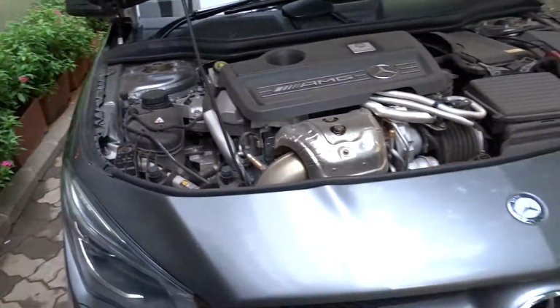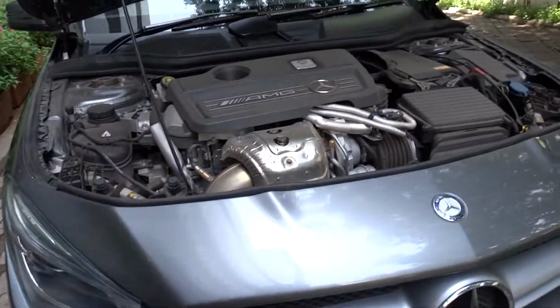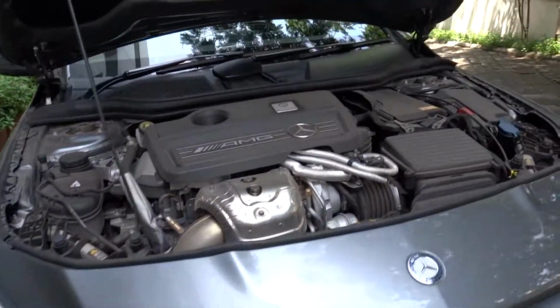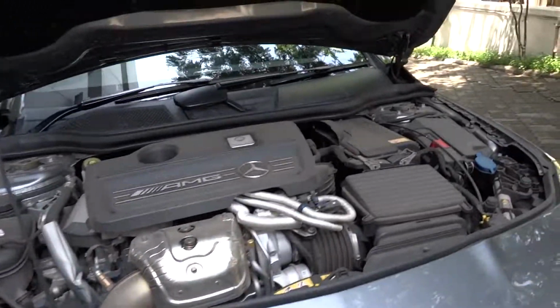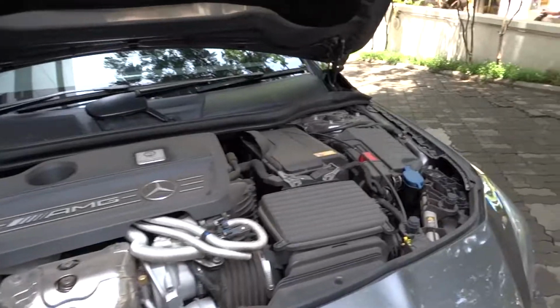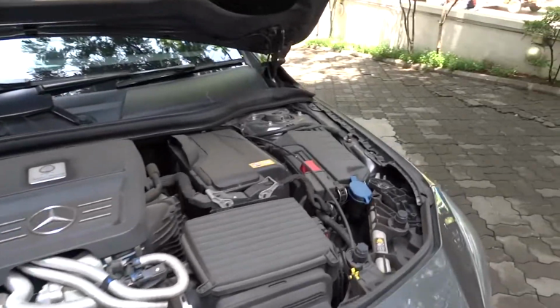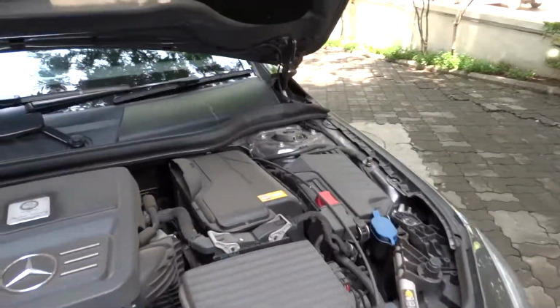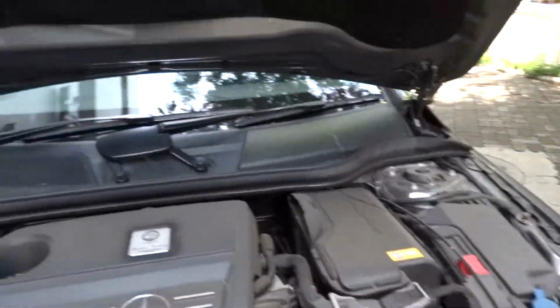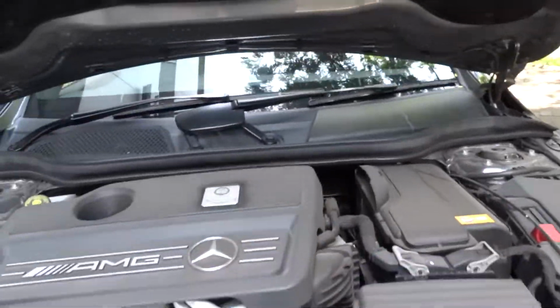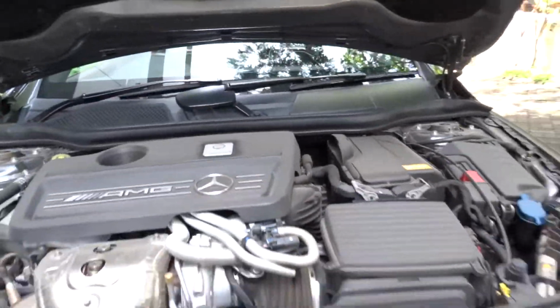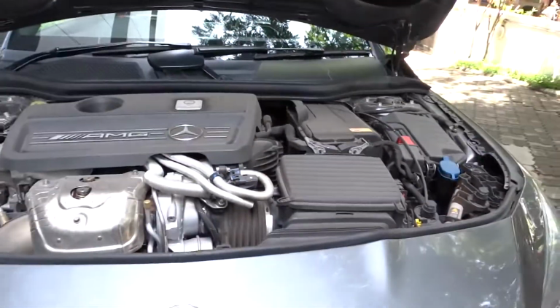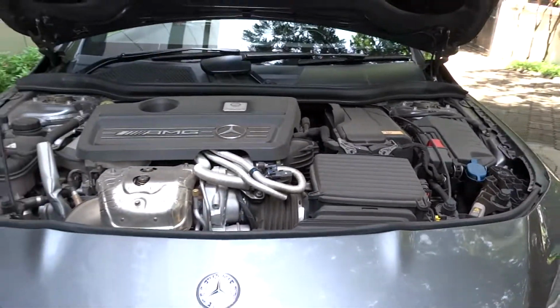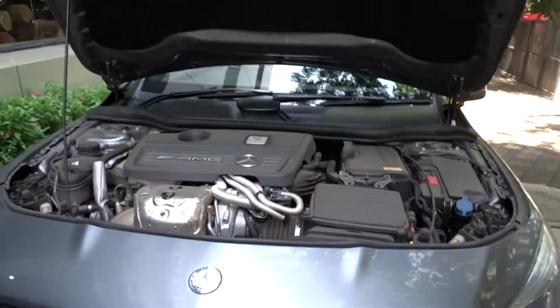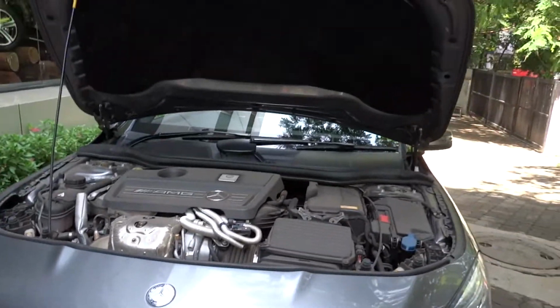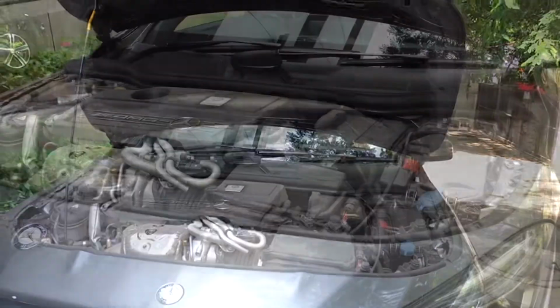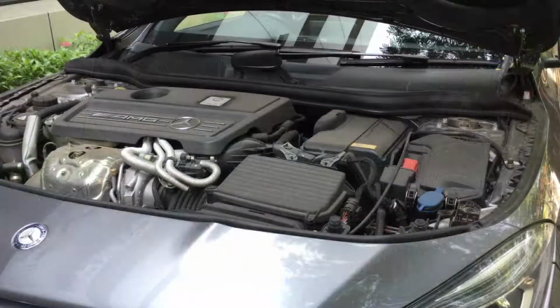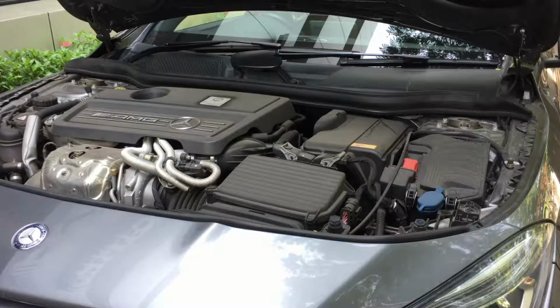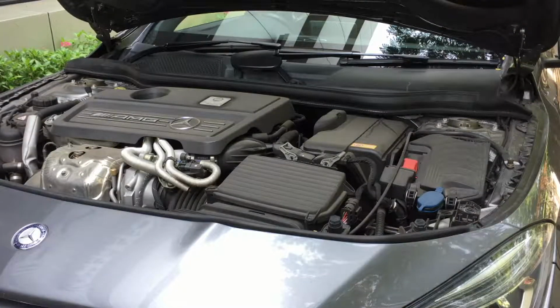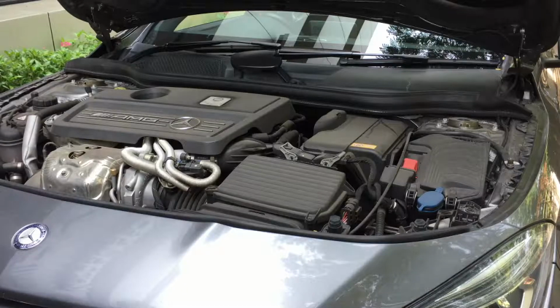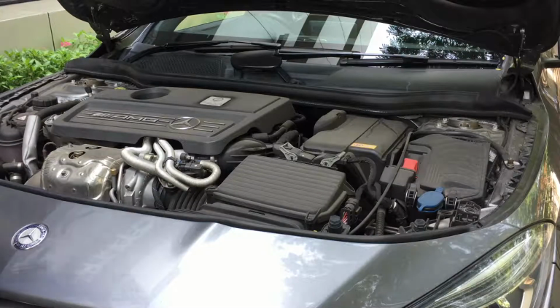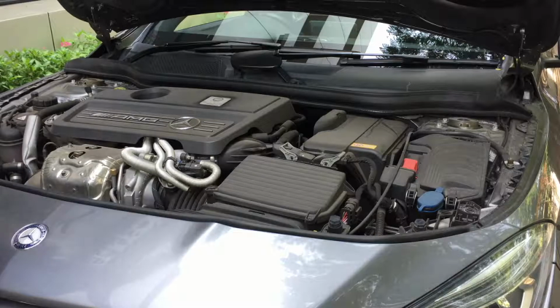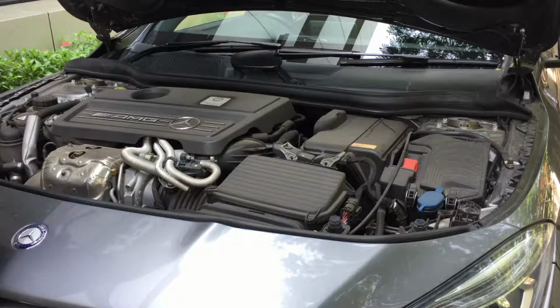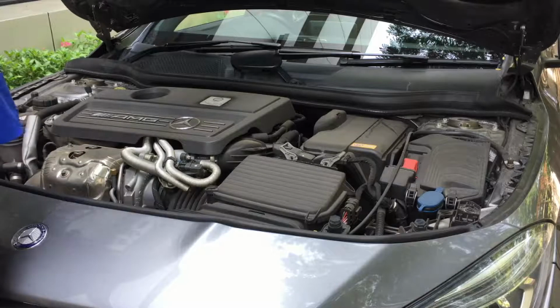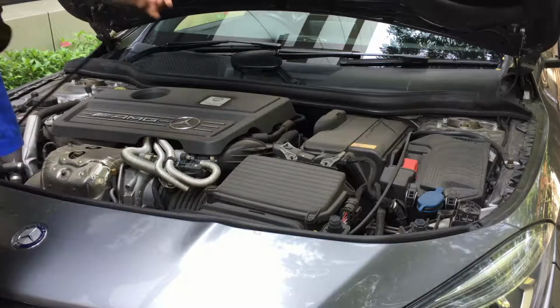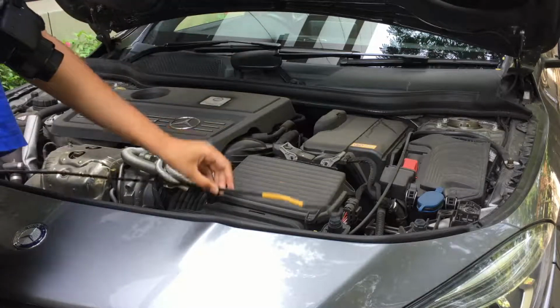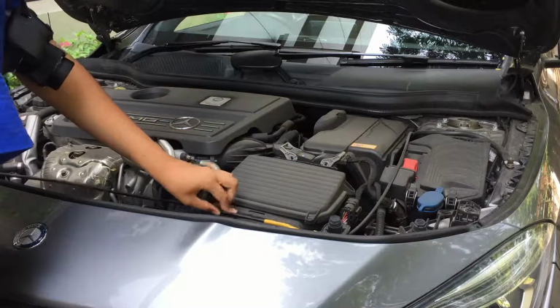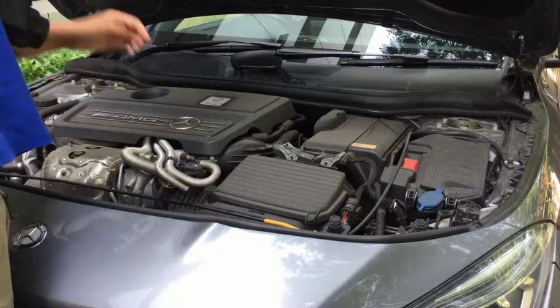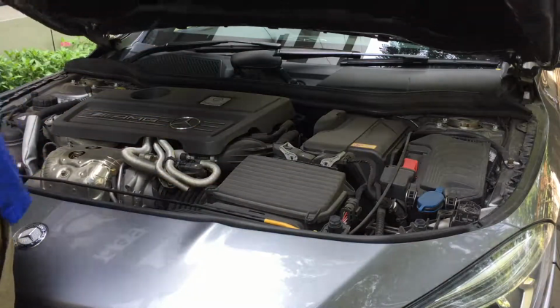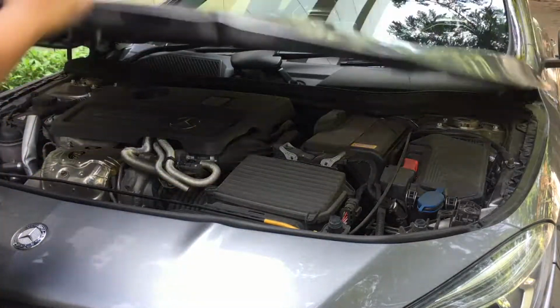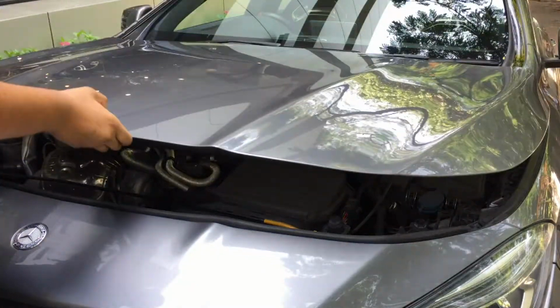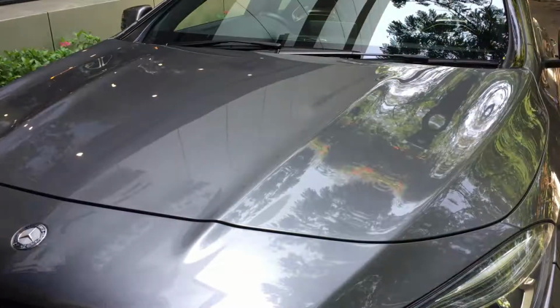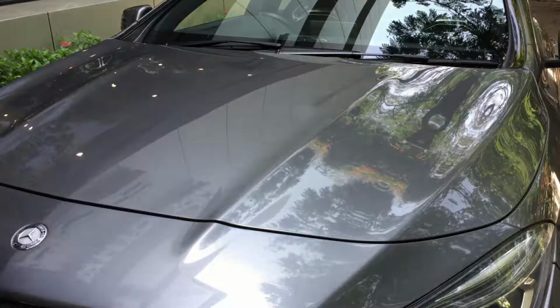This car is all-wheel drive and has a 14.8-gallon tank requiring 91-octane petrol fuel. EPA-estimated miles per gallon ratings are 23 city and 30 highway.